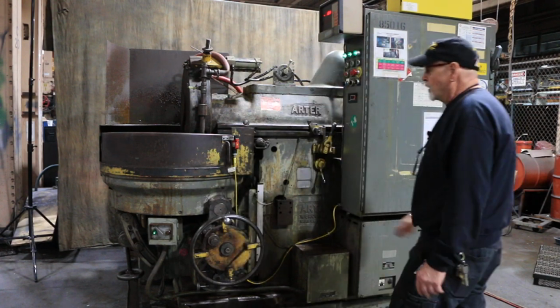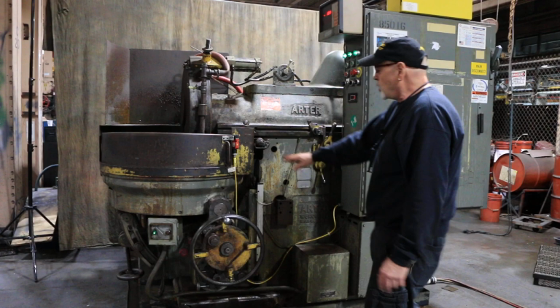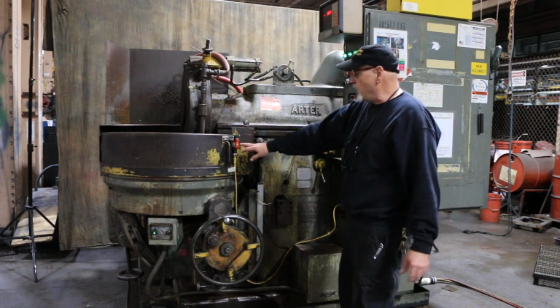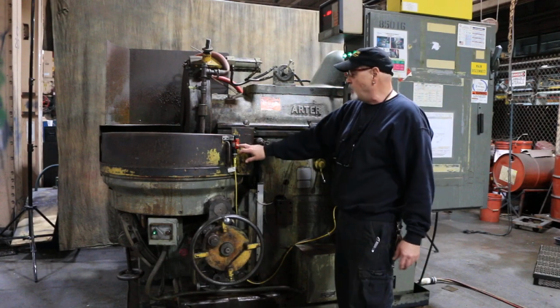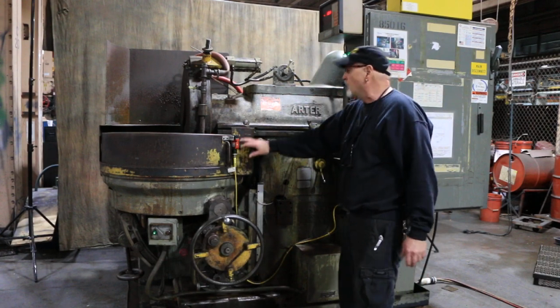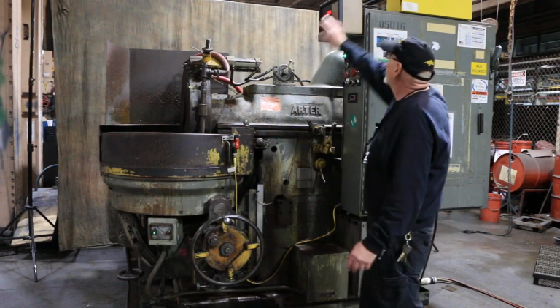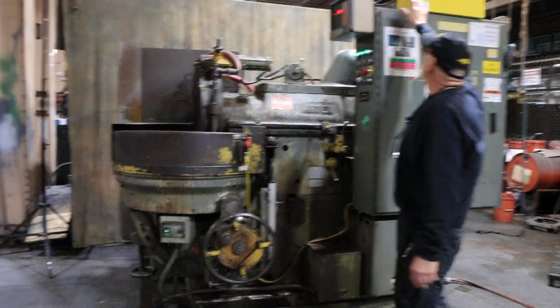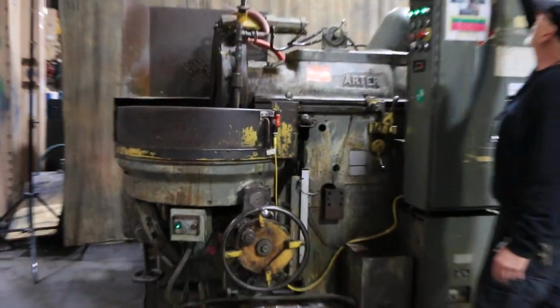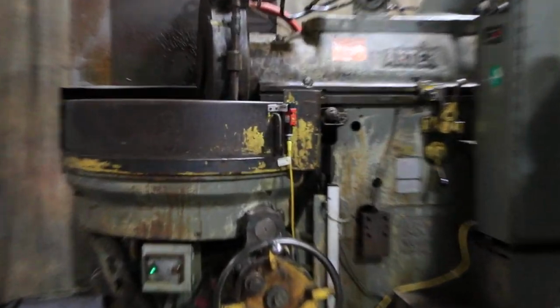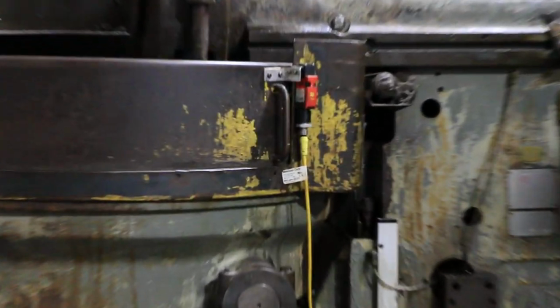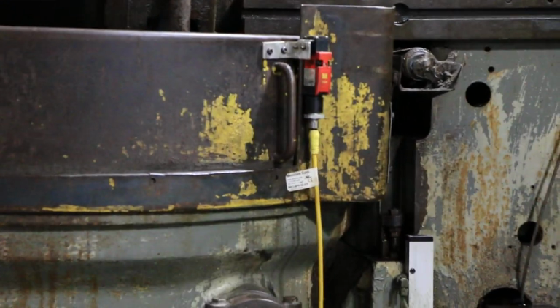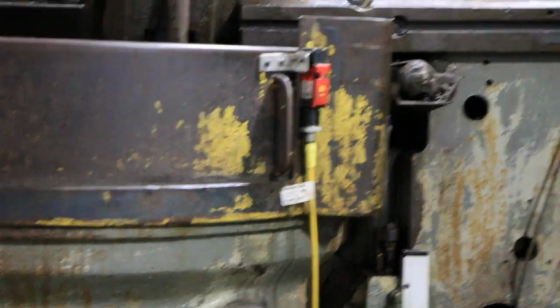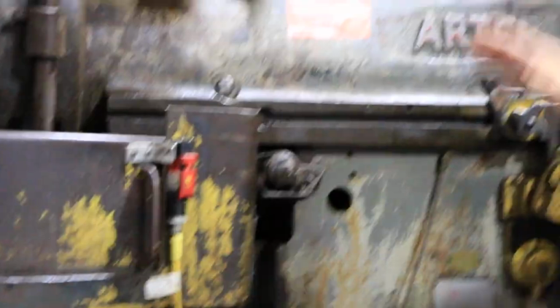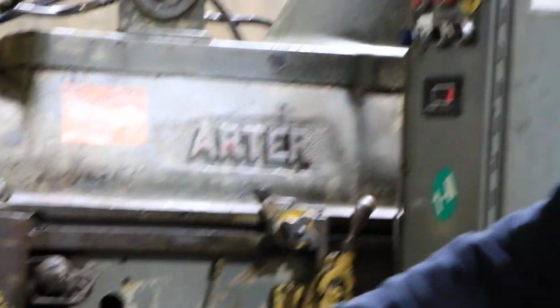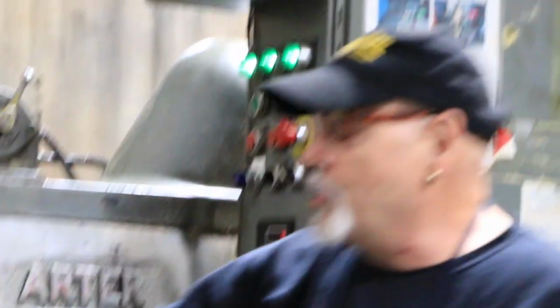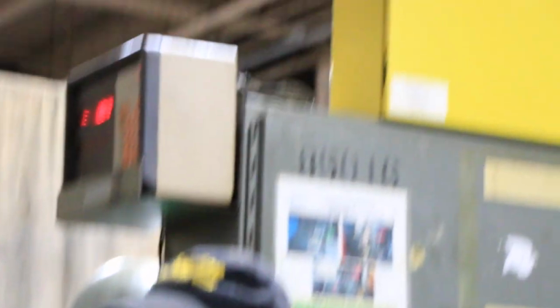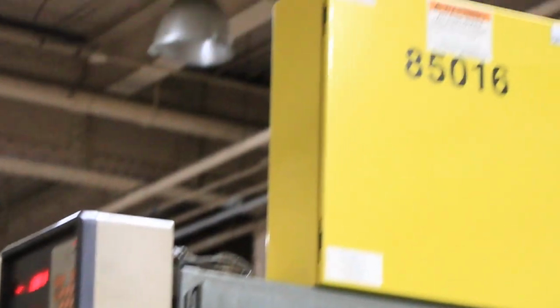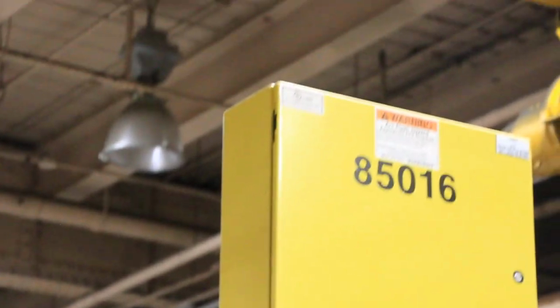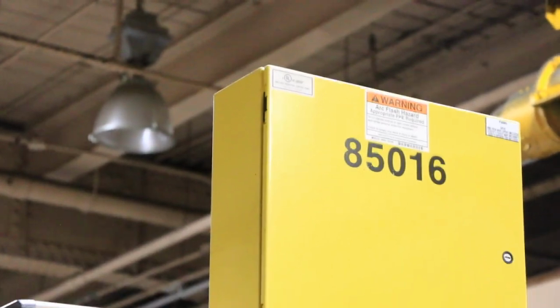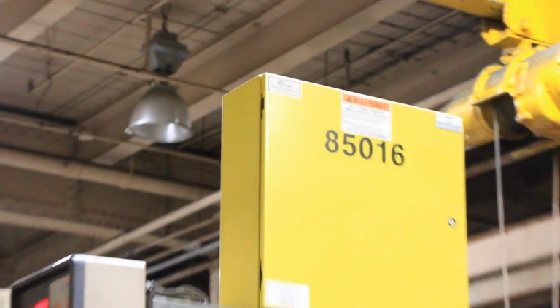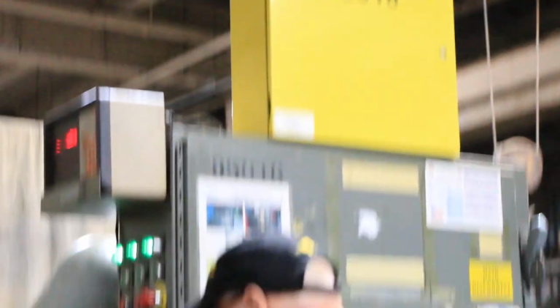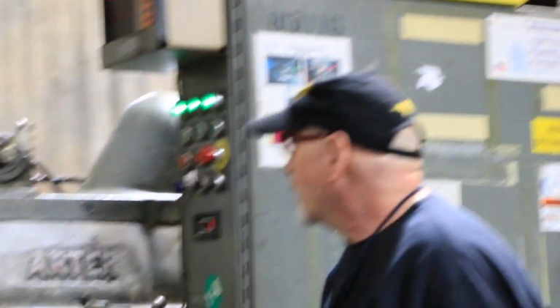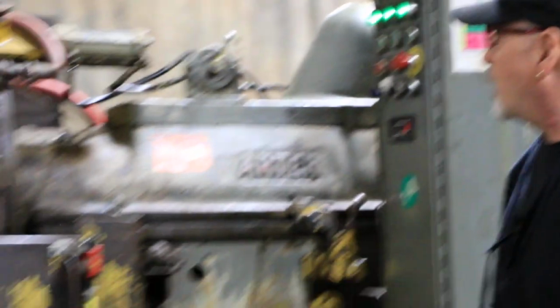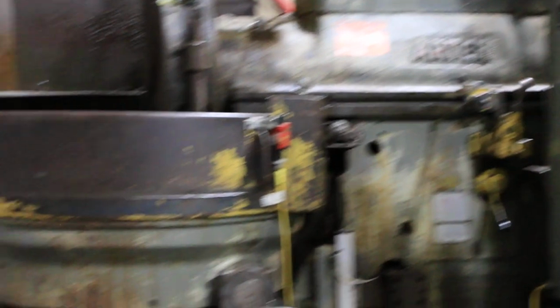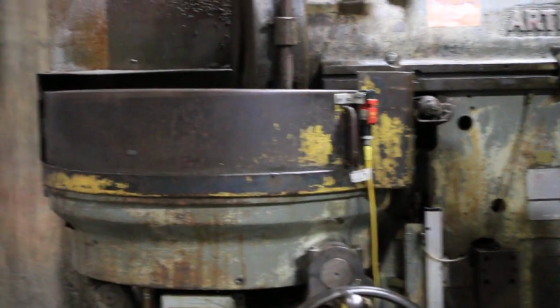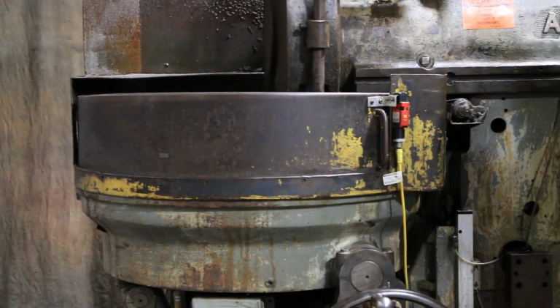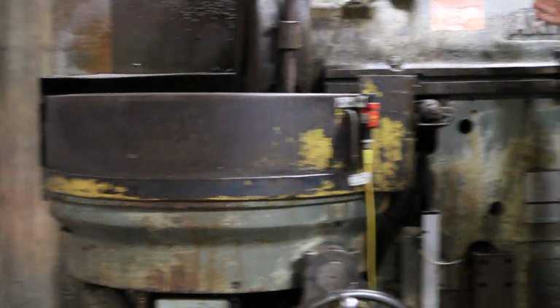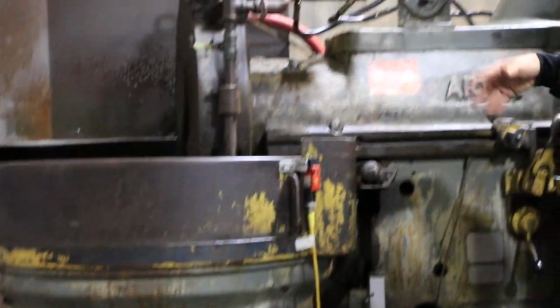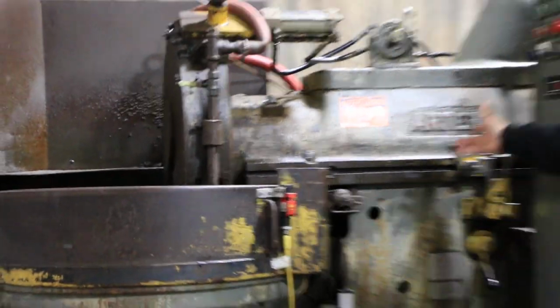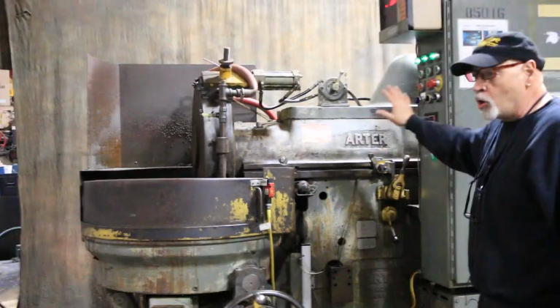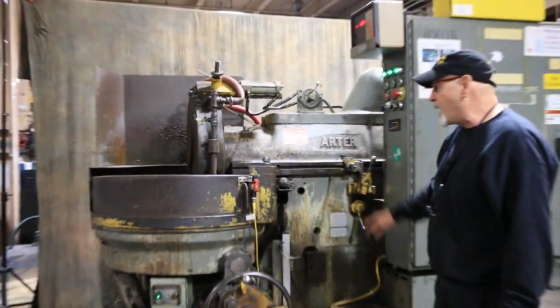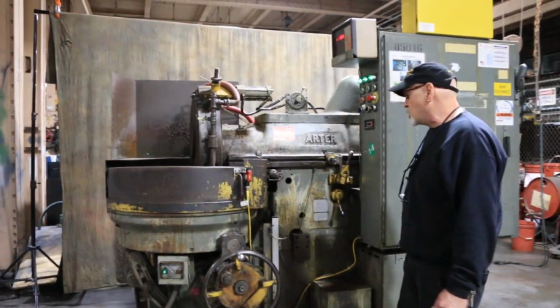They also put in a safety here, which is this apparatus up here, so that the machine has to have this guard closed in order for the grinder to run. The hydraulic unit and the coolant unit are all in the back of the machine.